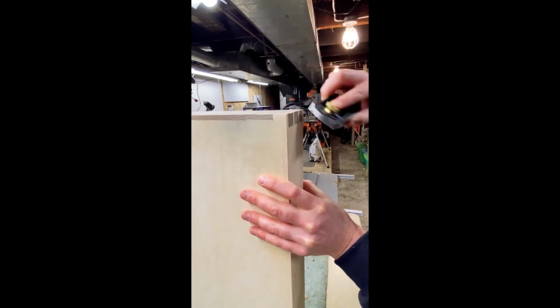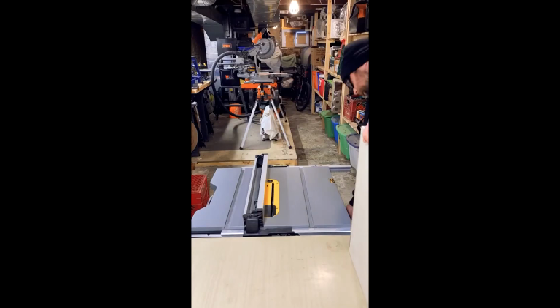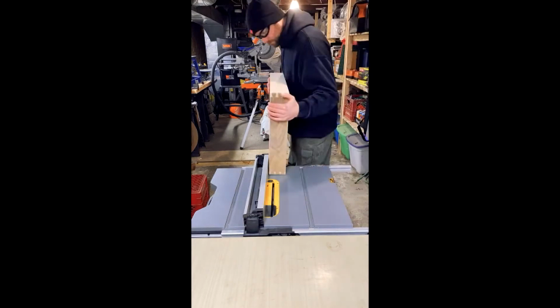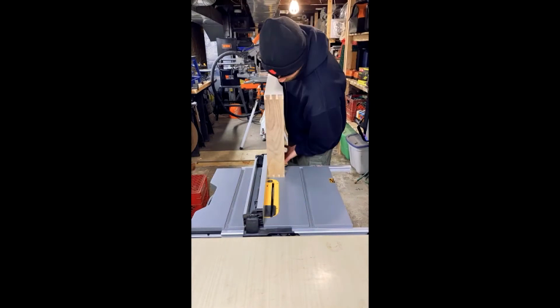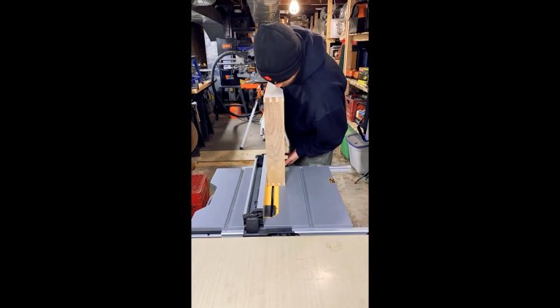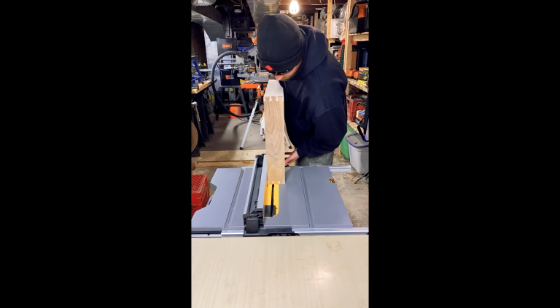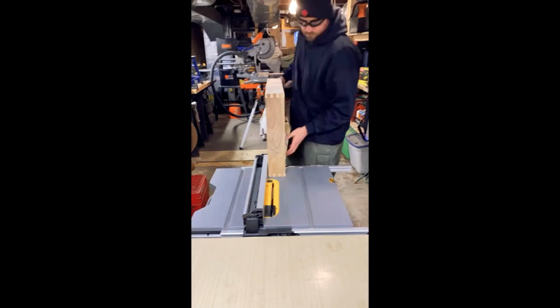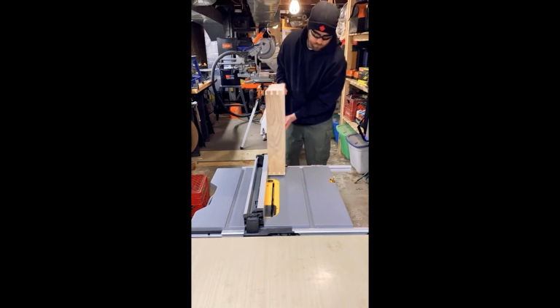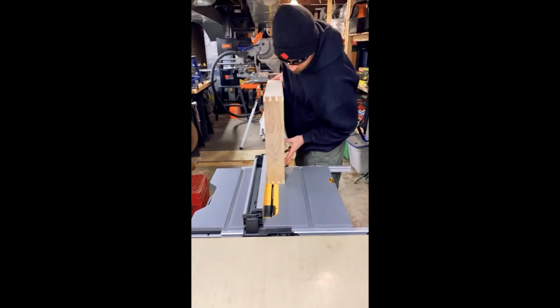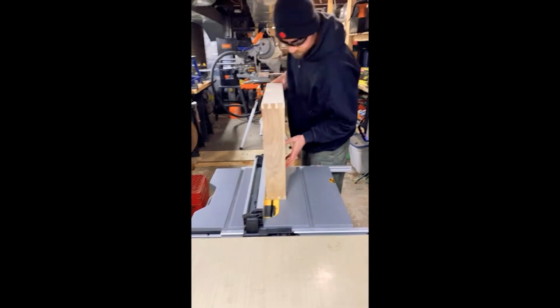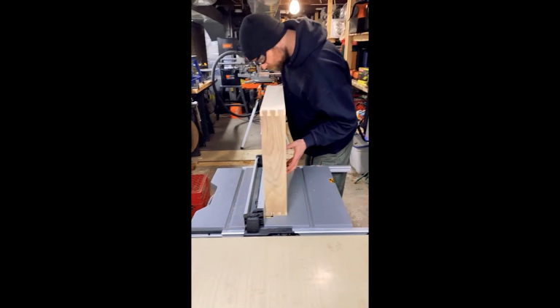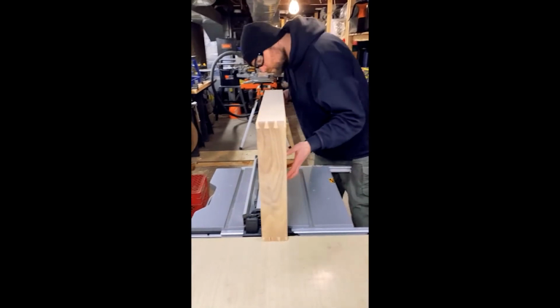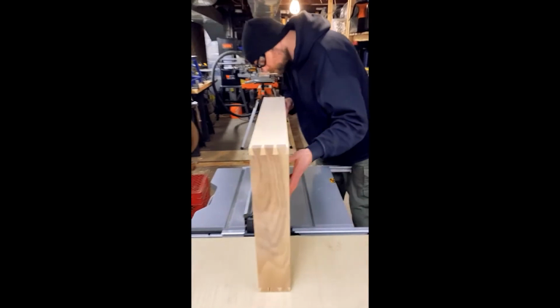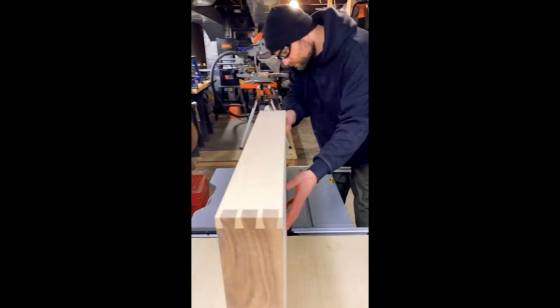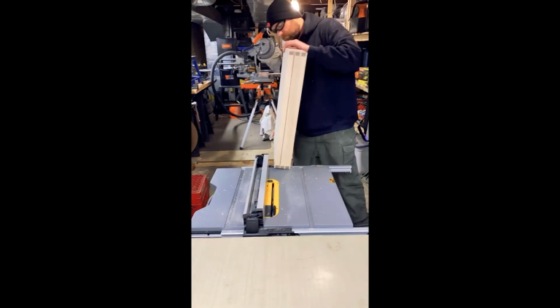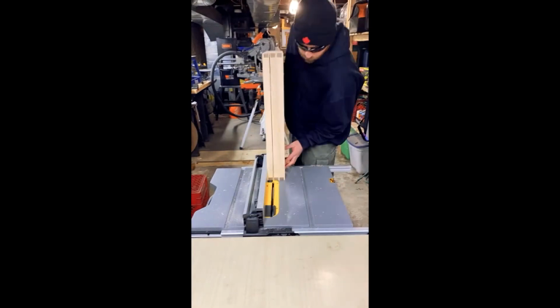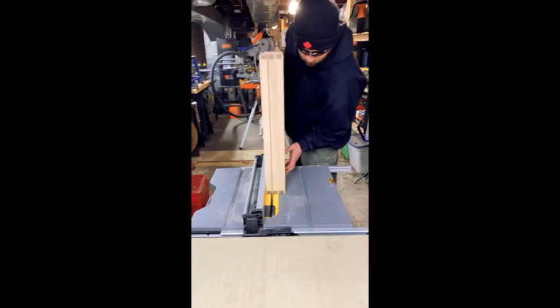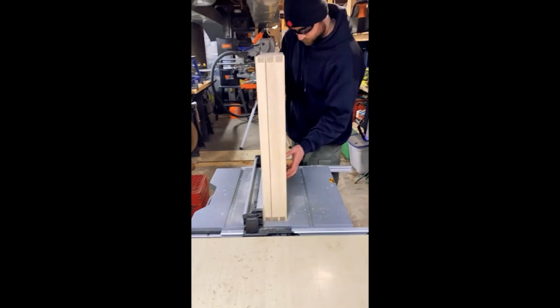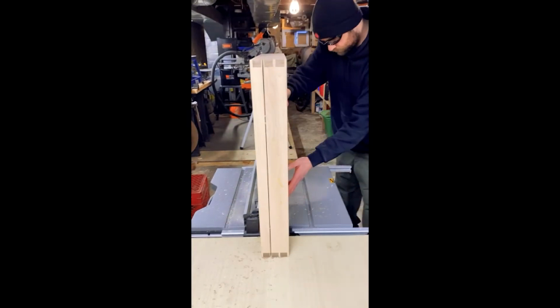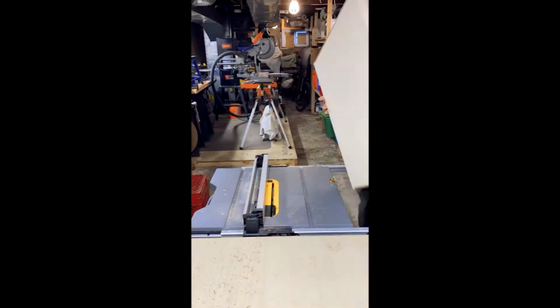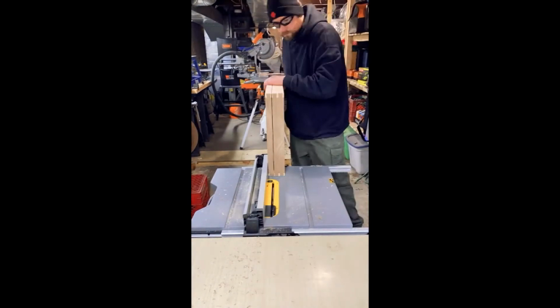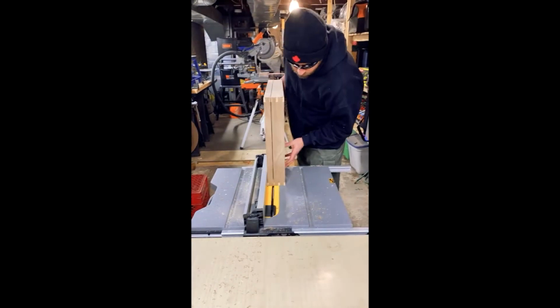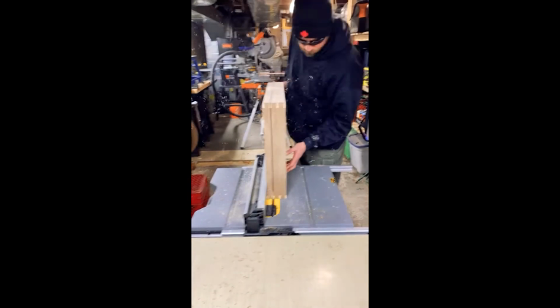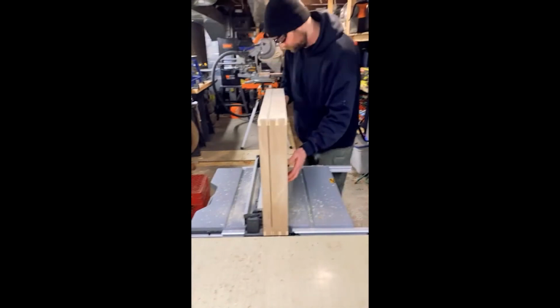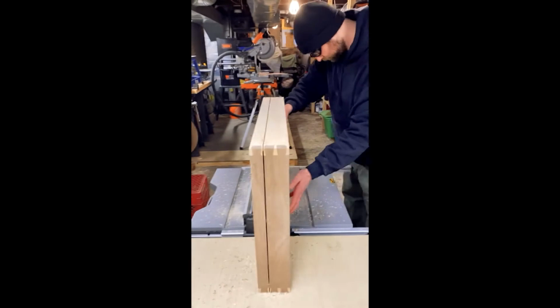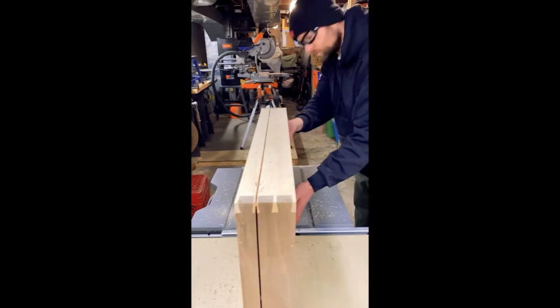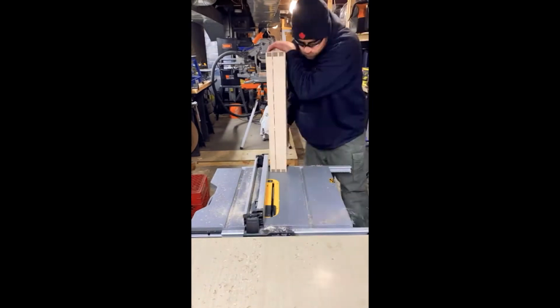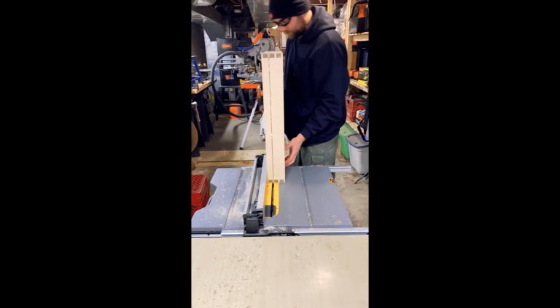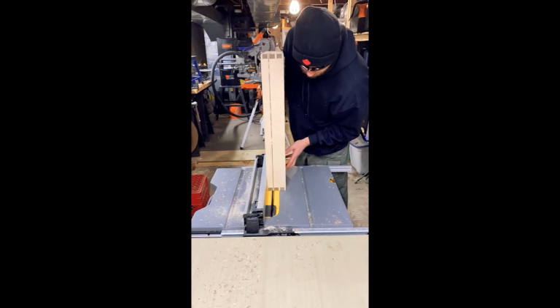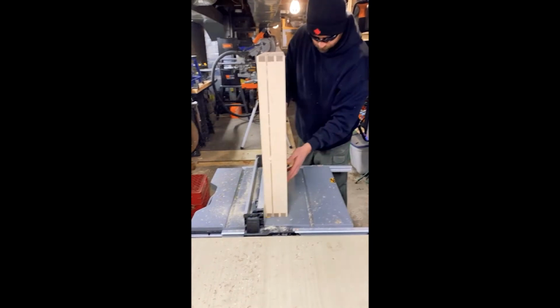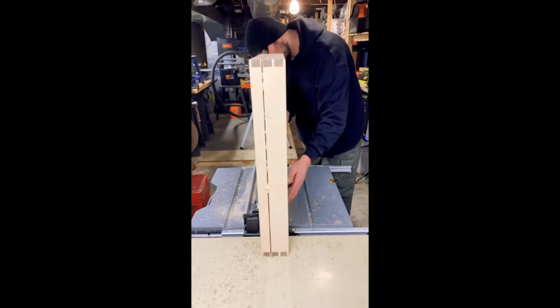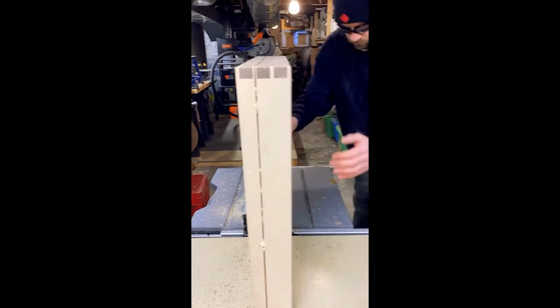This was the most nerve-wracking cut. One little slip on the table saw here could ruin your whole project. One tip that I have is to make the first cut on the back of the box, and that way, by the time your last cut meets your first cut, if there's any error between the two, it will show on the back and not the front.